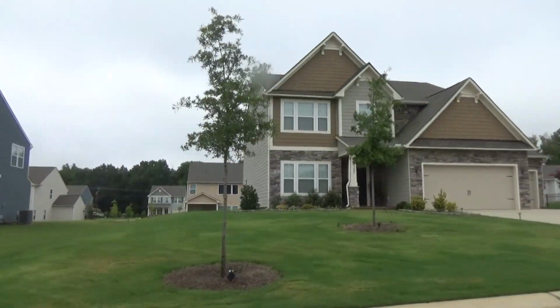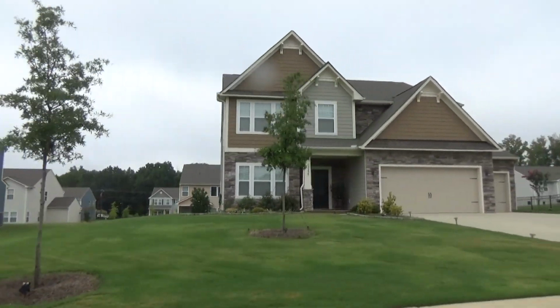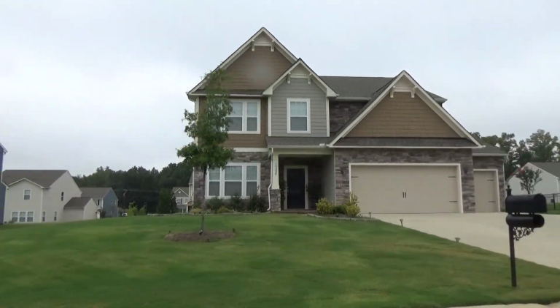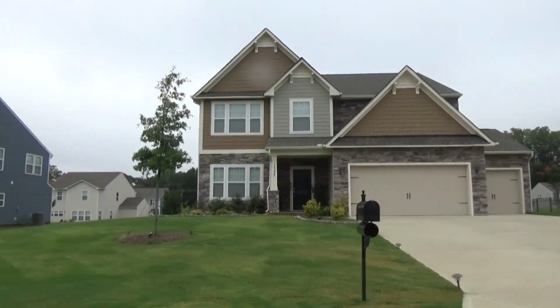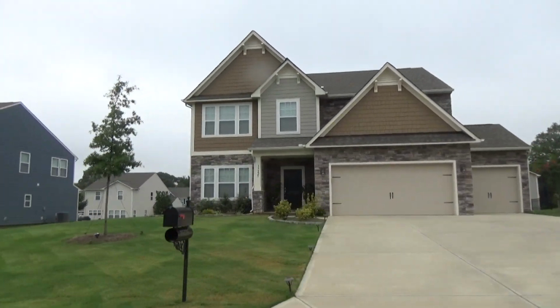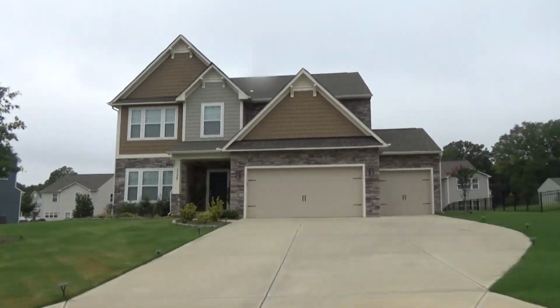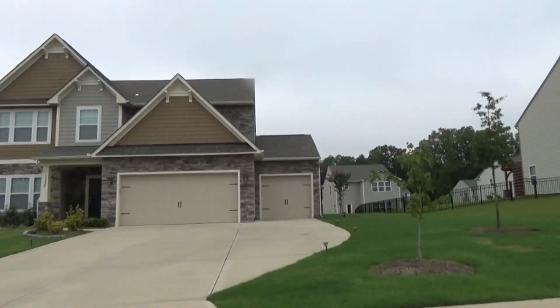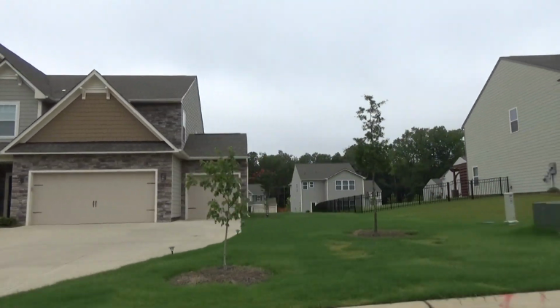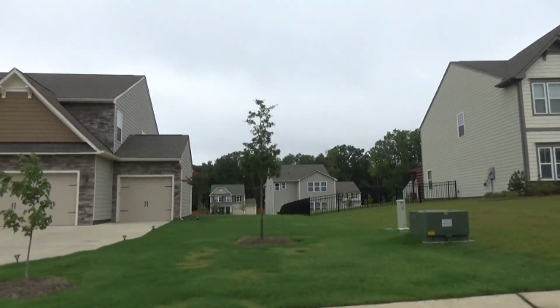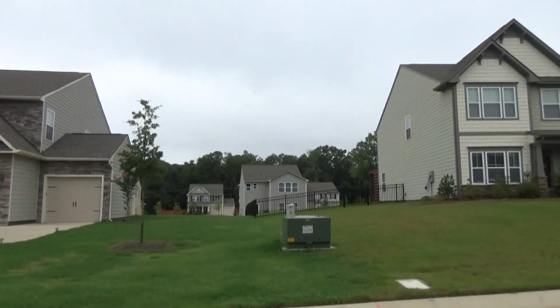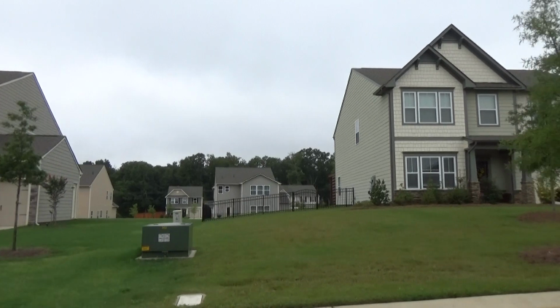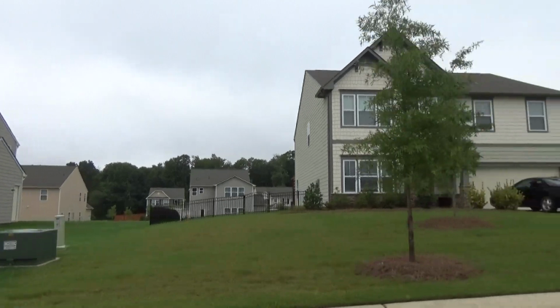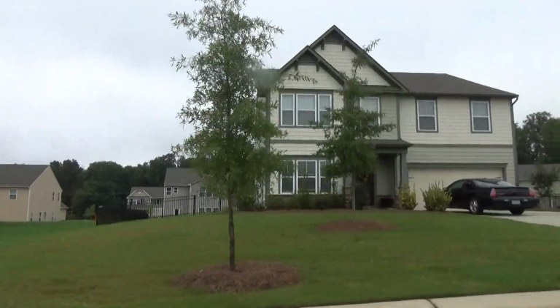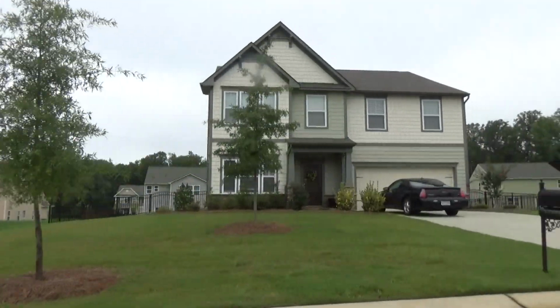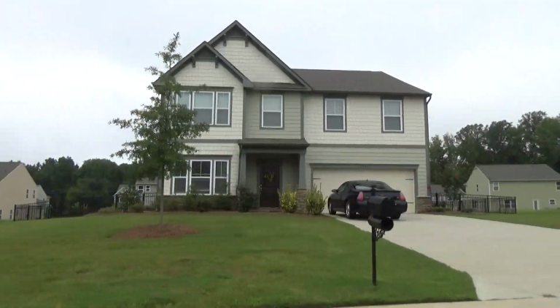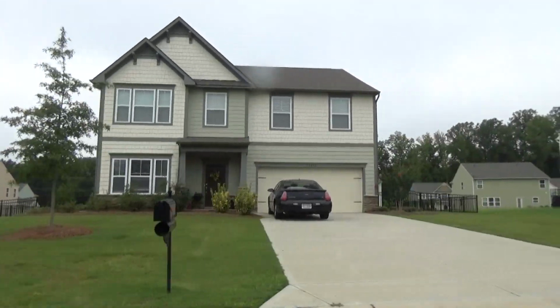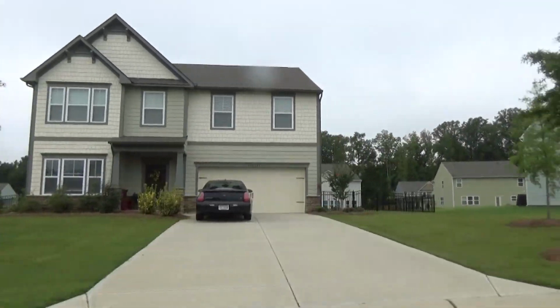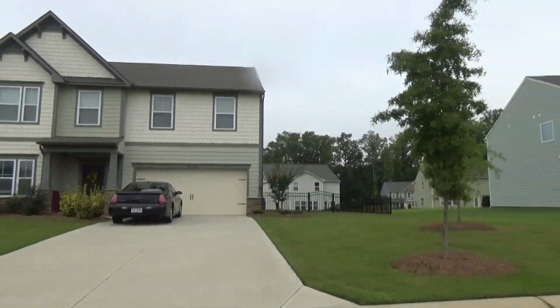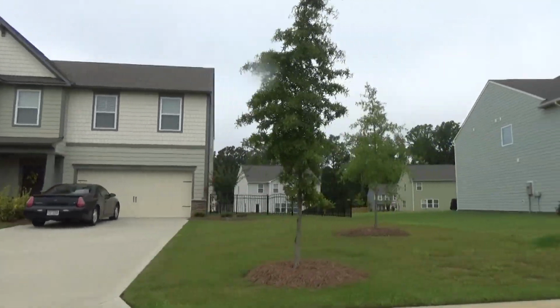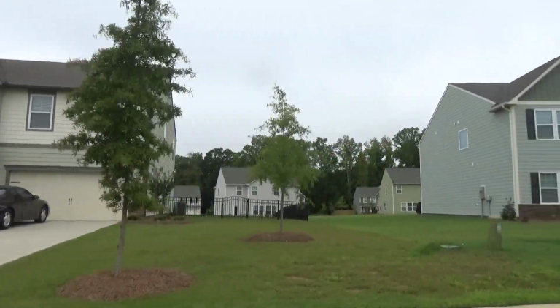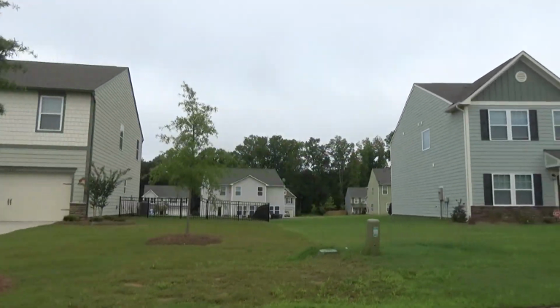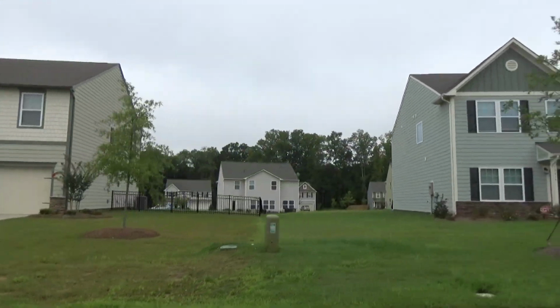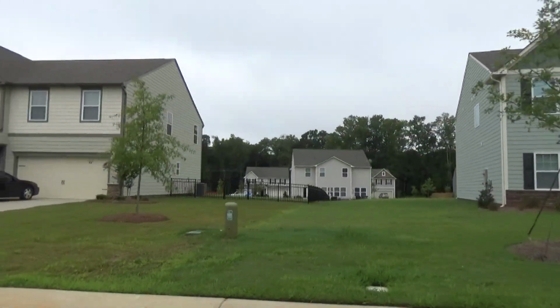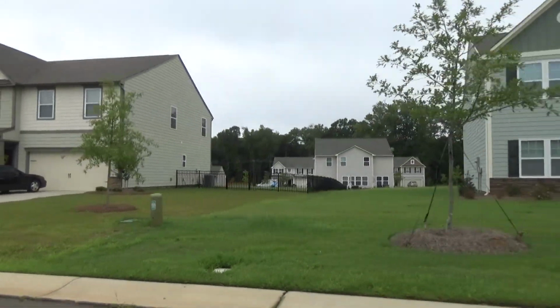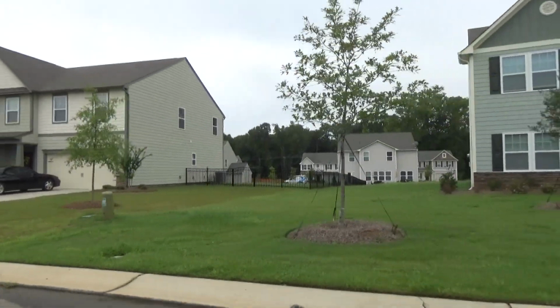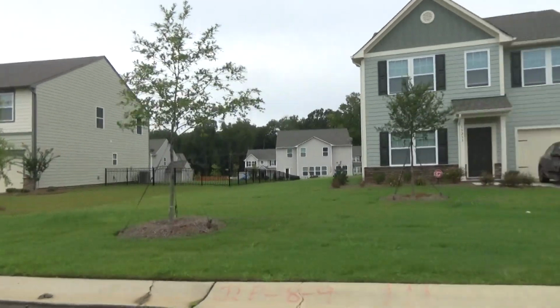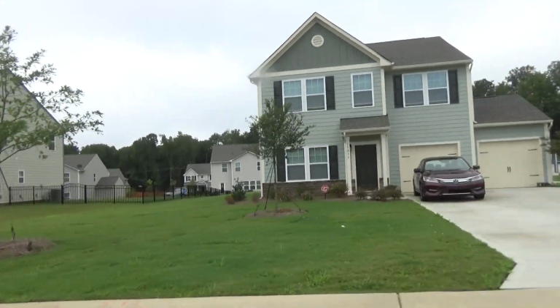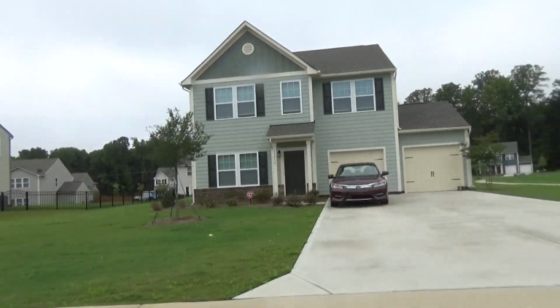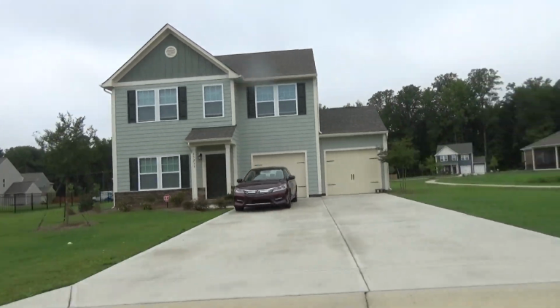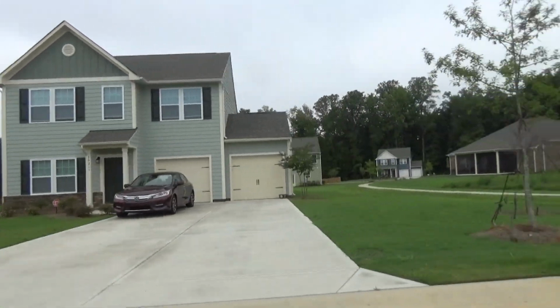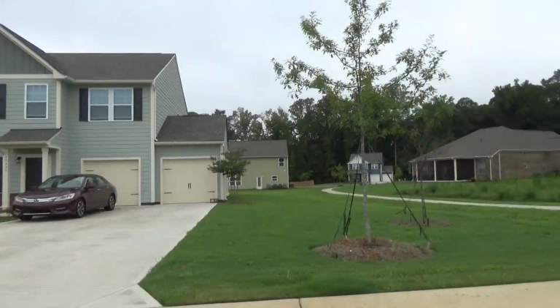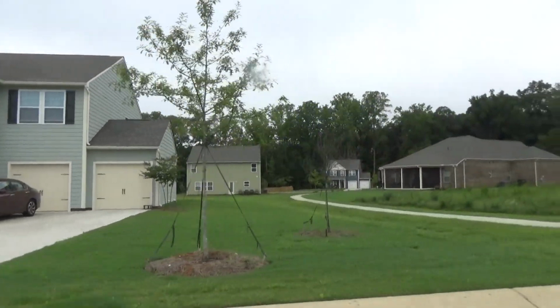Just some great-looking homes — two-car garages on most of these, occasional third car, and just some really good value. And notice the space between these homes. The lot sizes are really phenomenal.